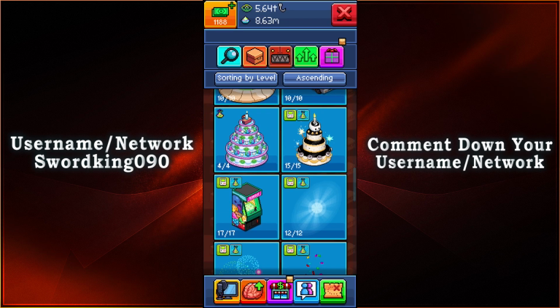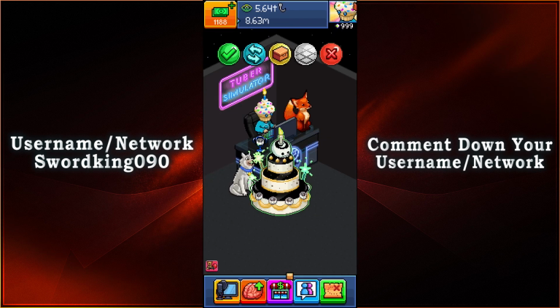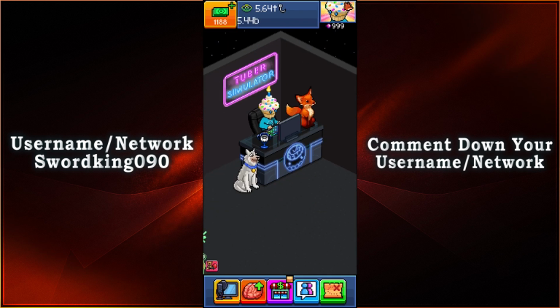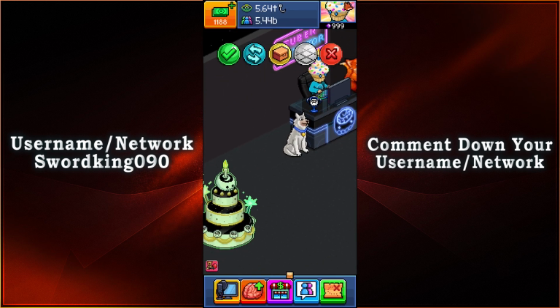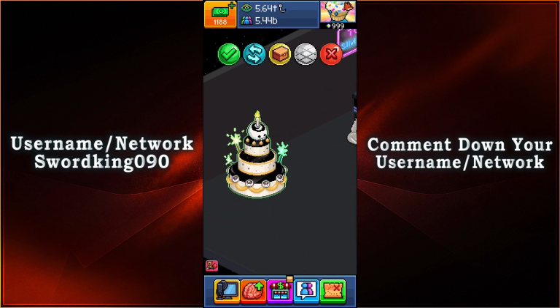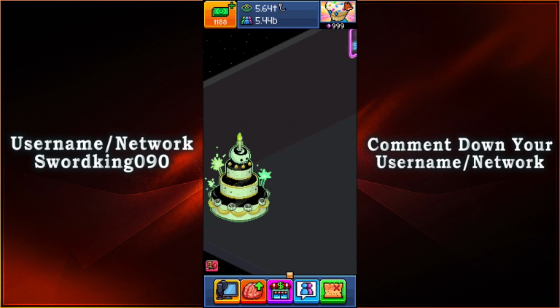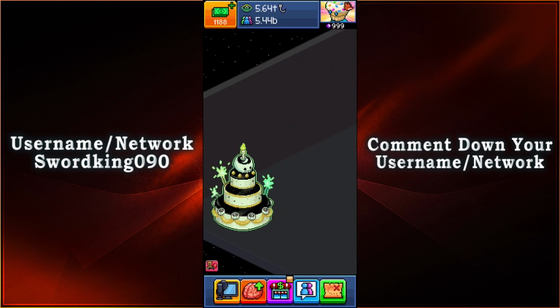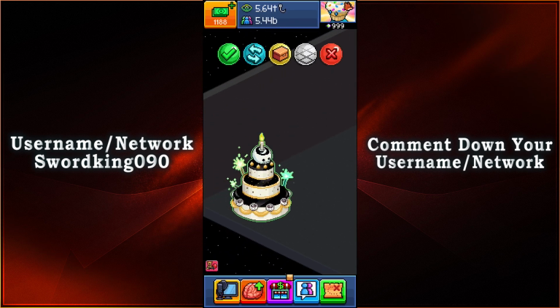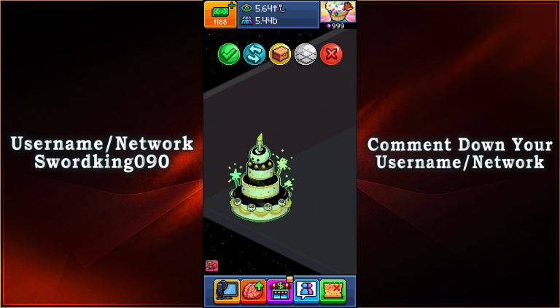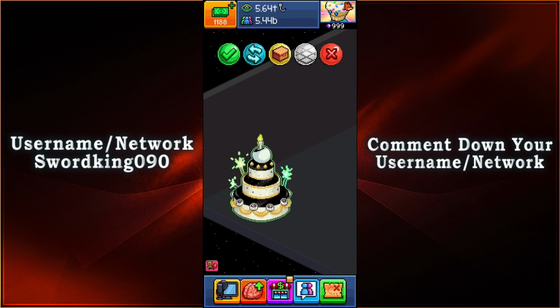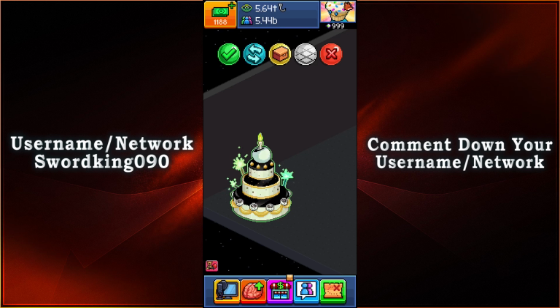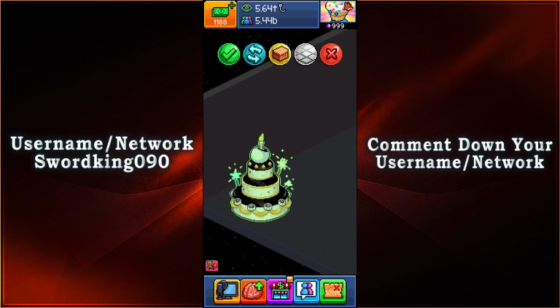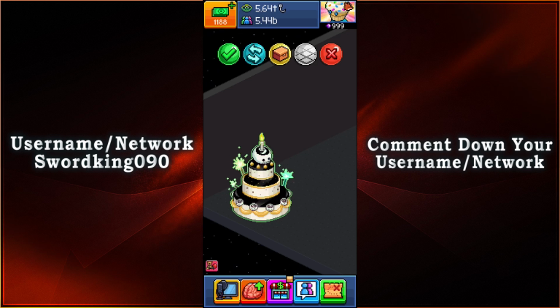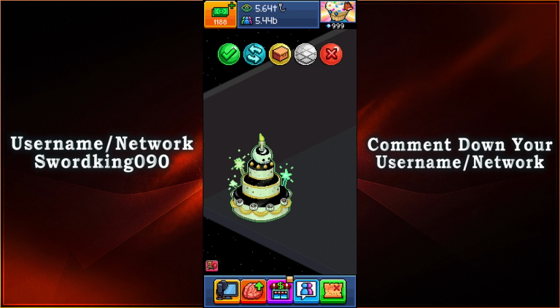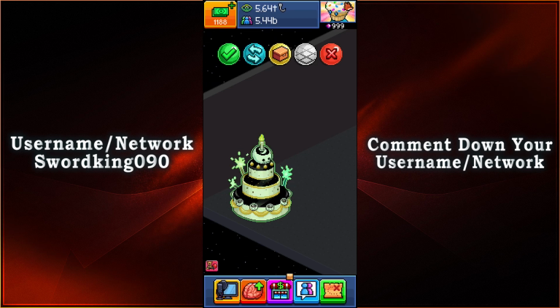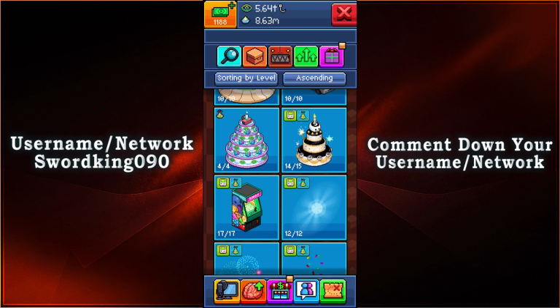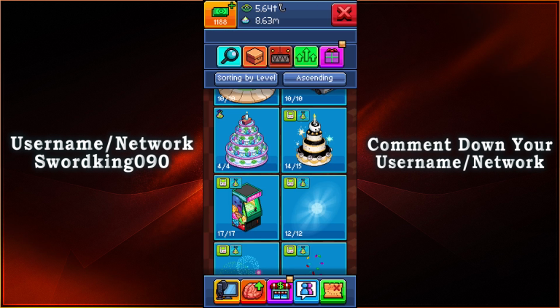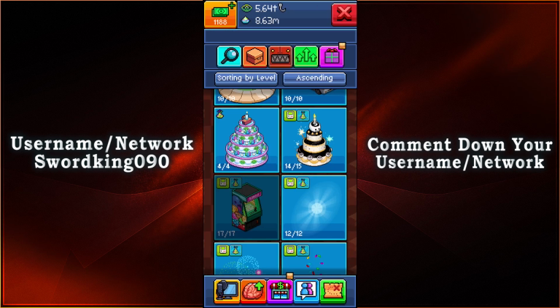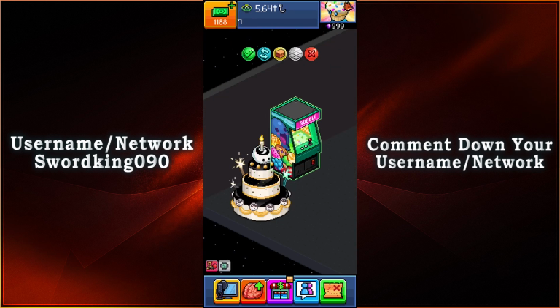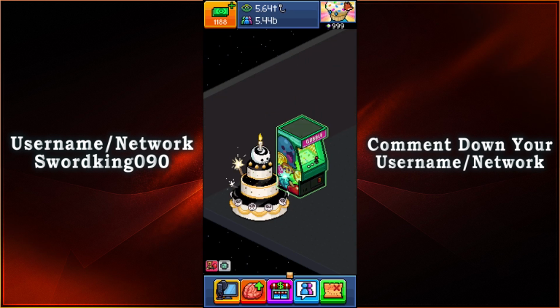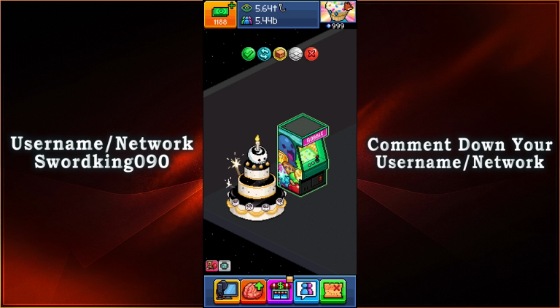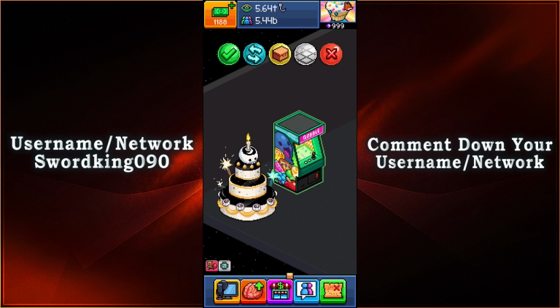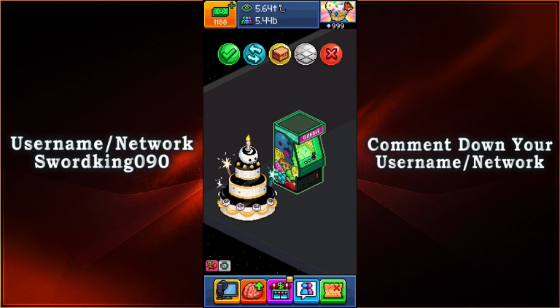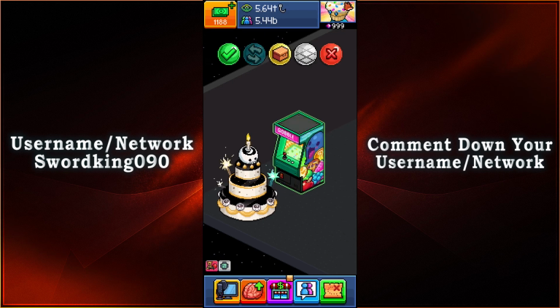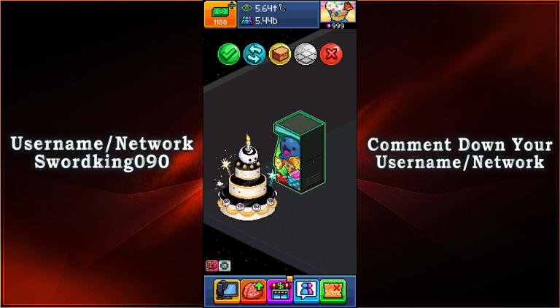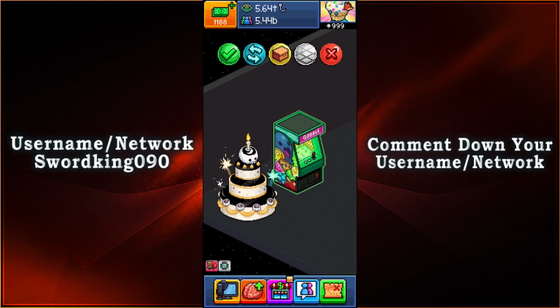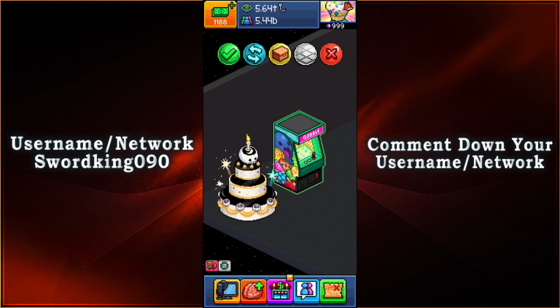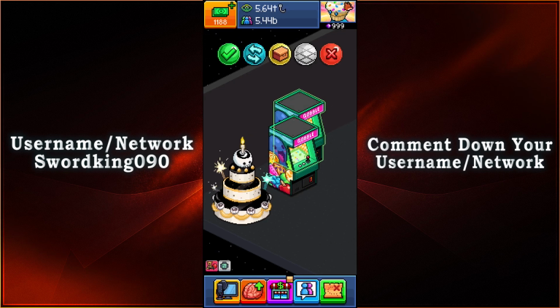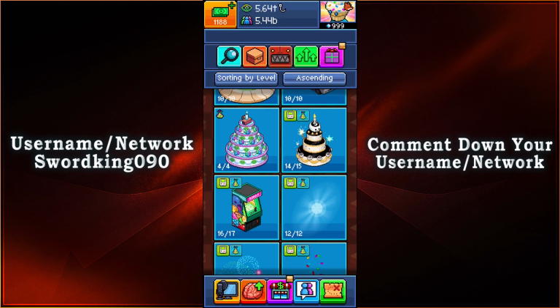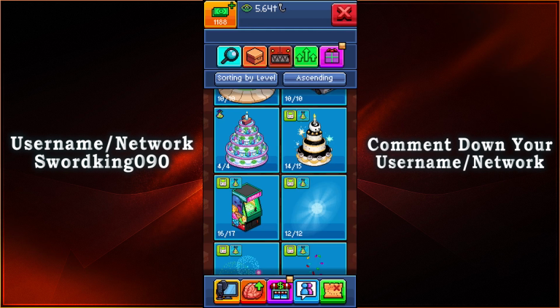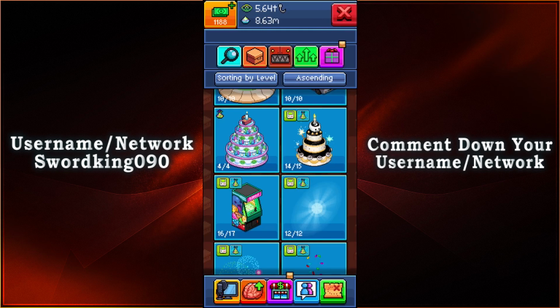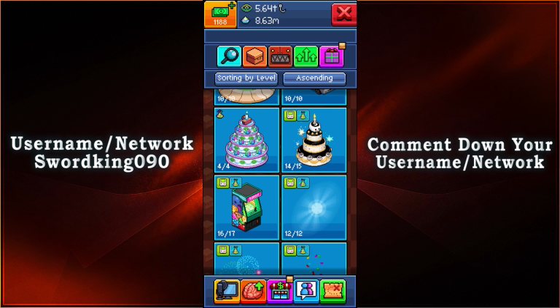The first item would be a cake with sparklers right there. Now isn't that neat? It looks oh so delicious. Next item would be Gobble as an arcade game. I would love to play some Gobble right there just so that we could get some tickets.